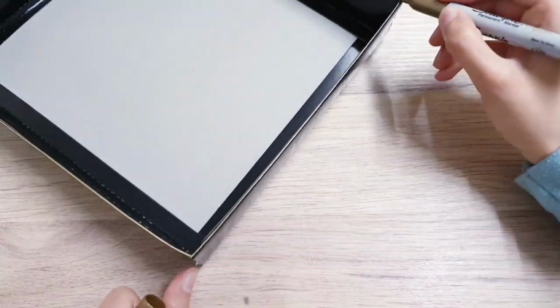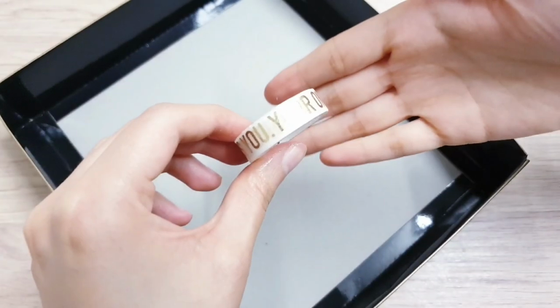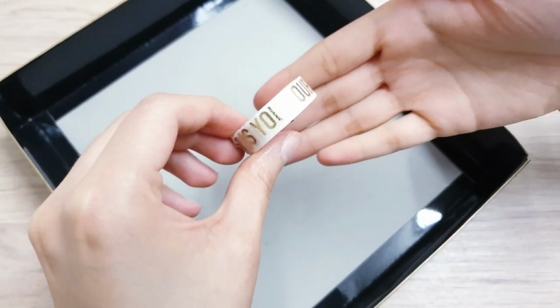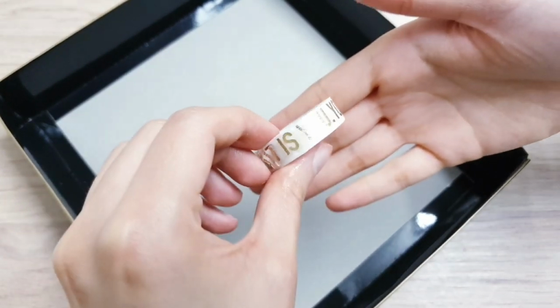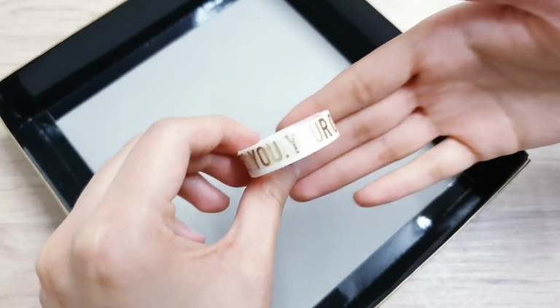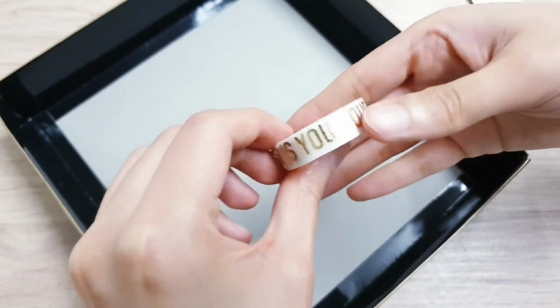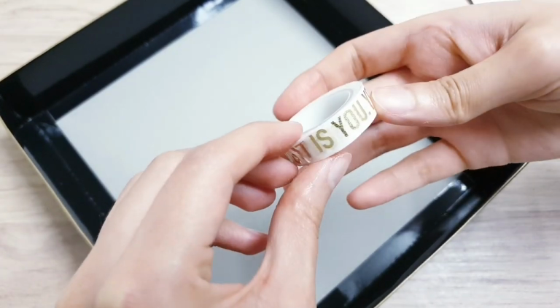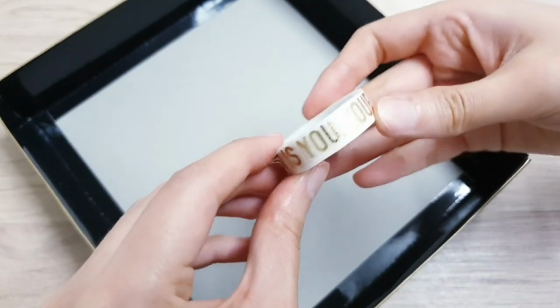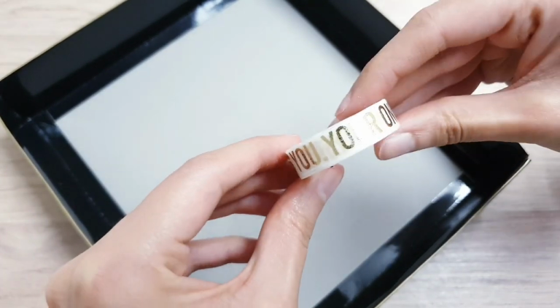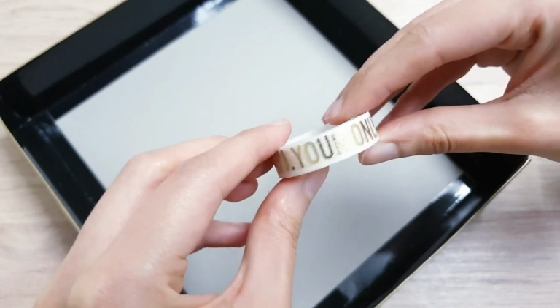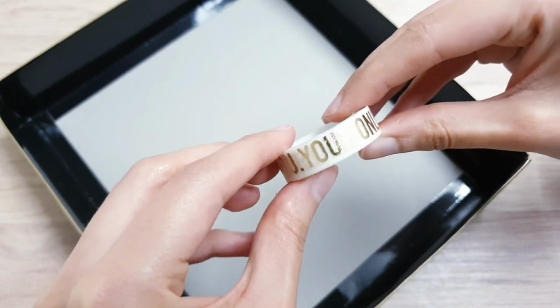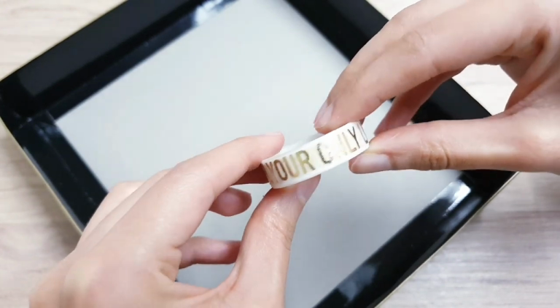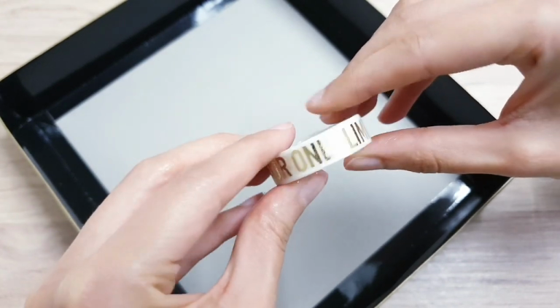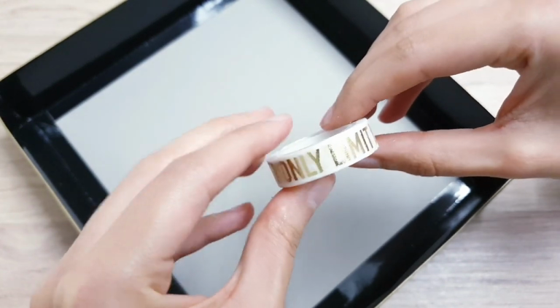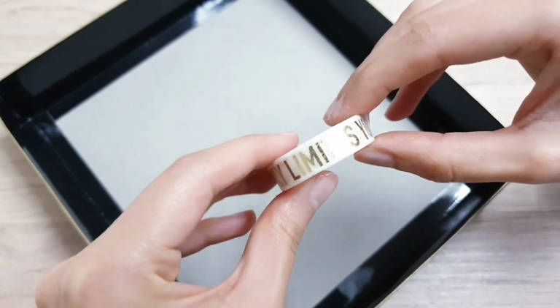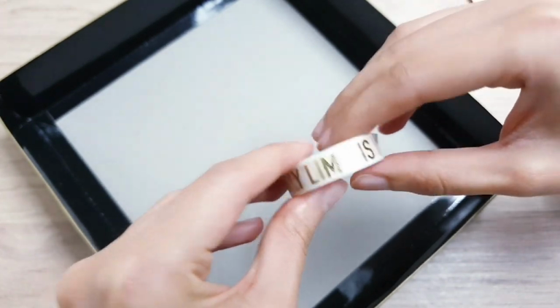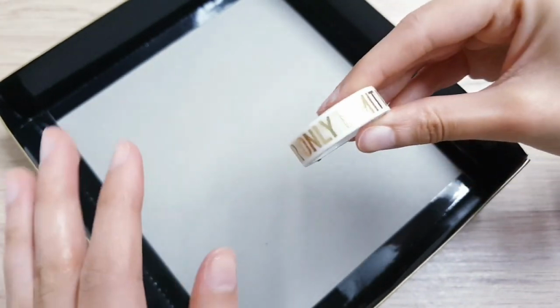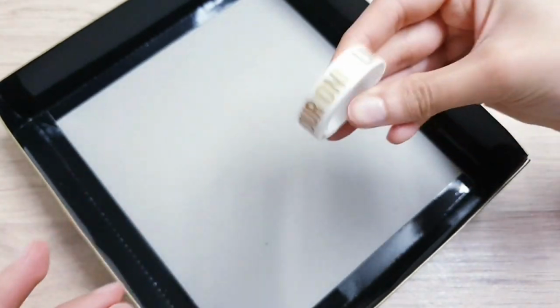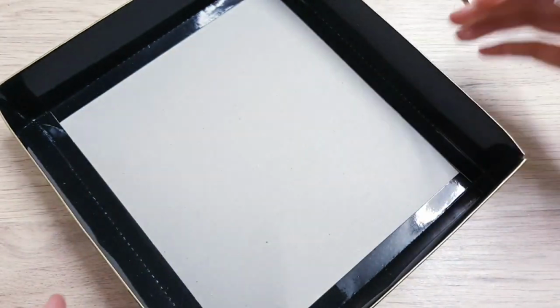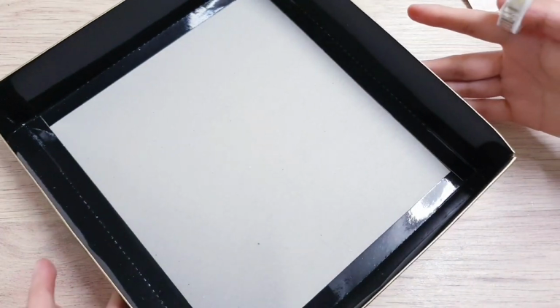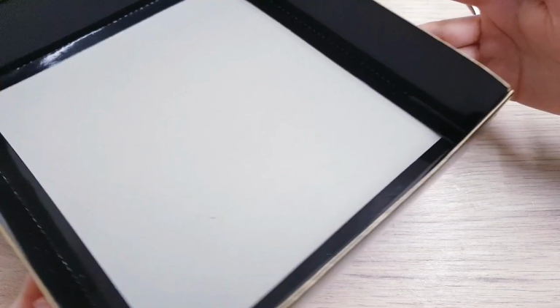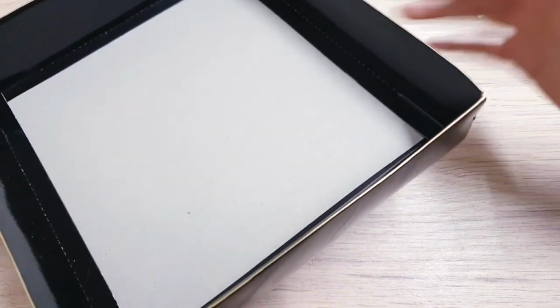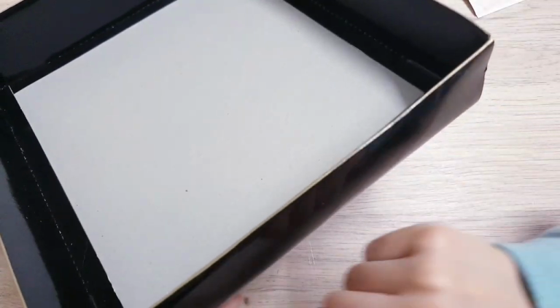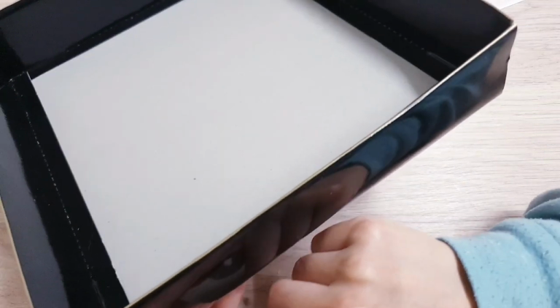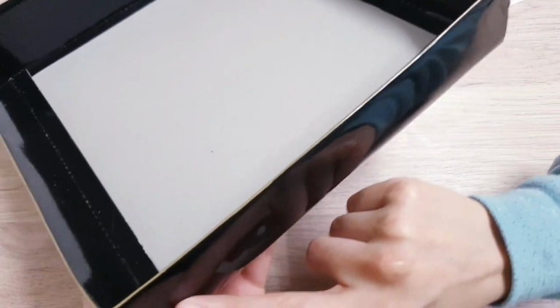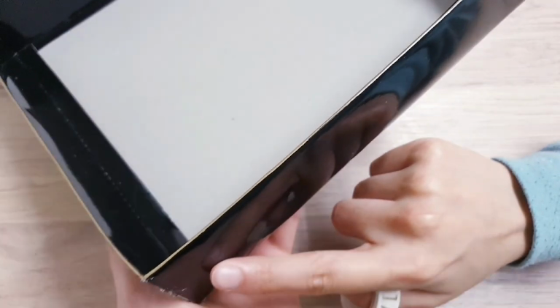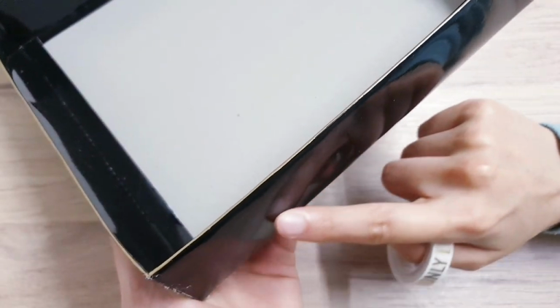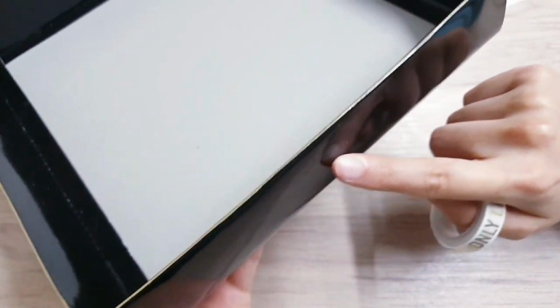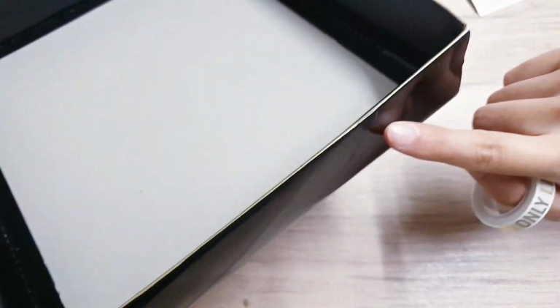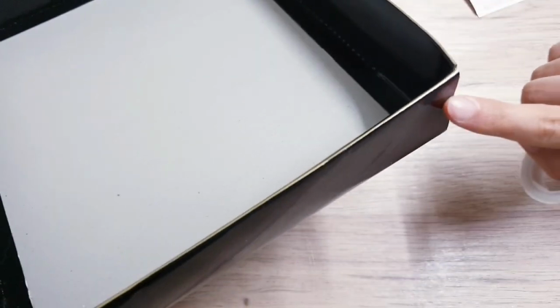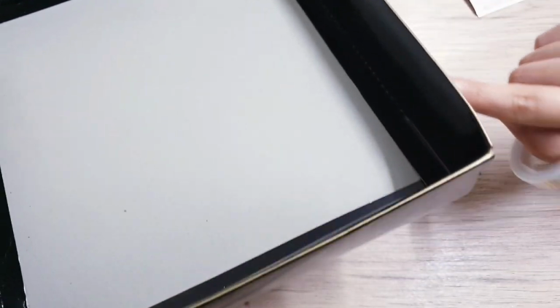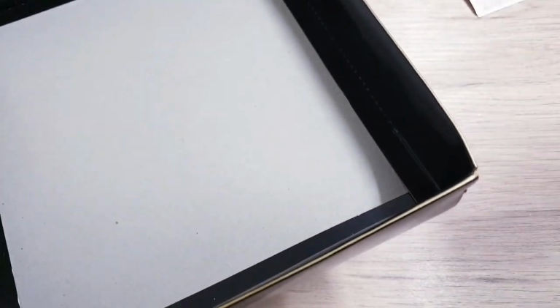Next I'm going to take my washi tape. I really like the saying on this one: 'Your only limit is you.' I'm going to decorate the box just by using the washi tape on the side, all across the box.